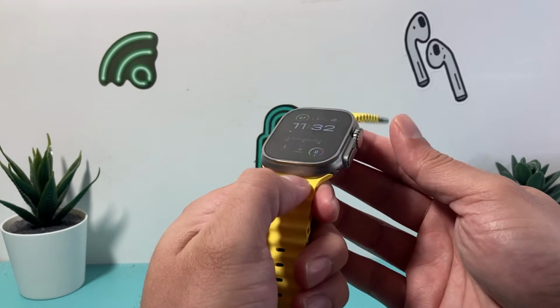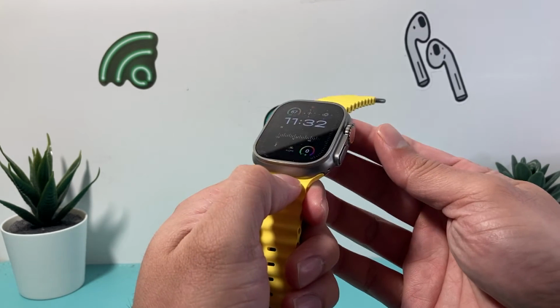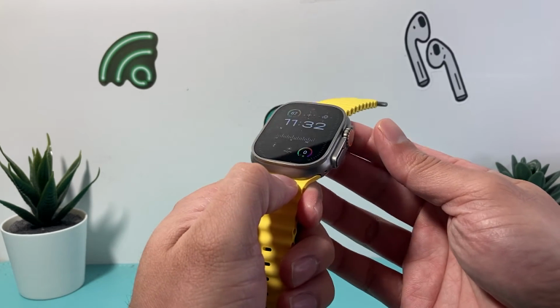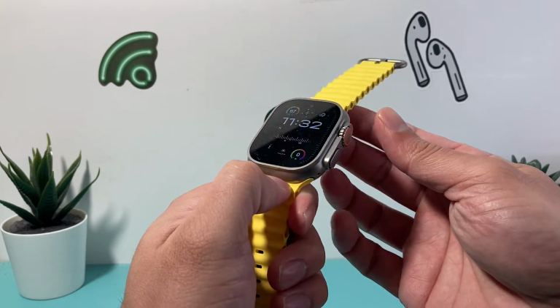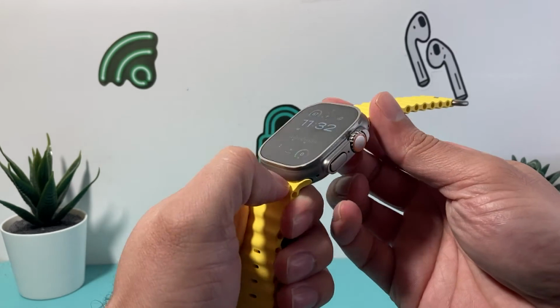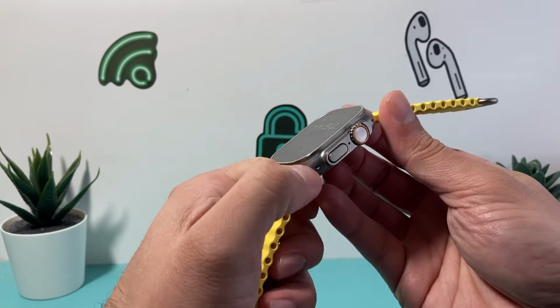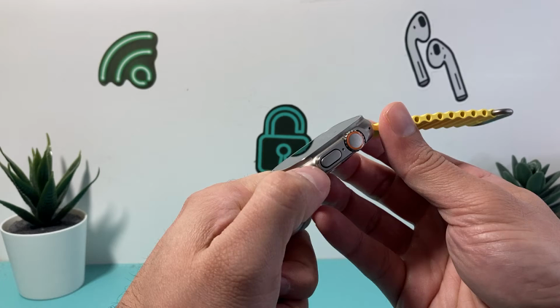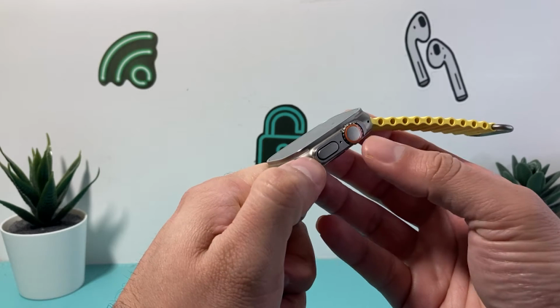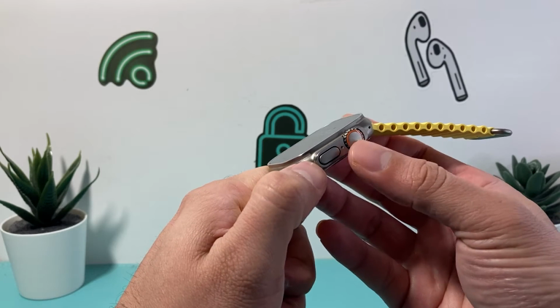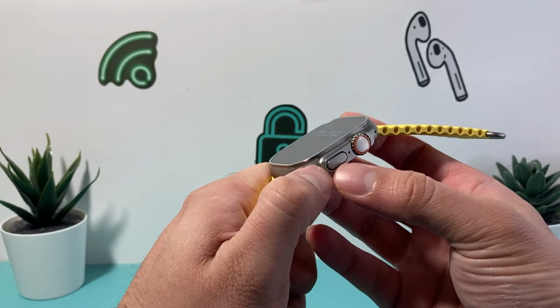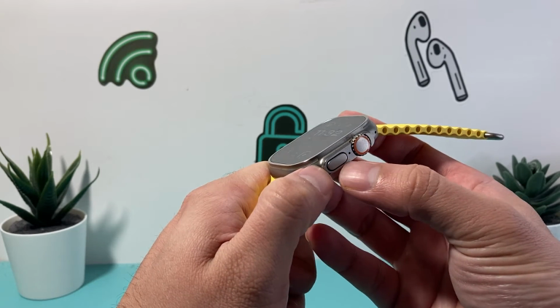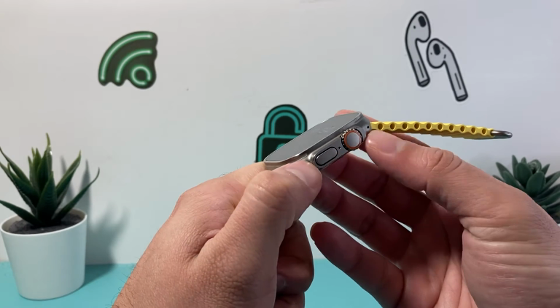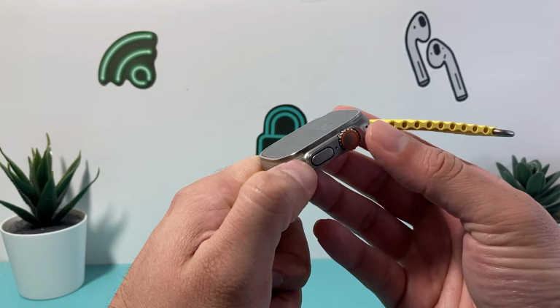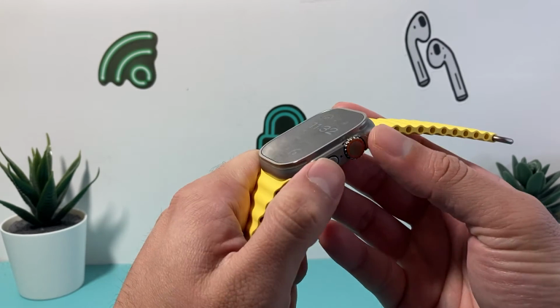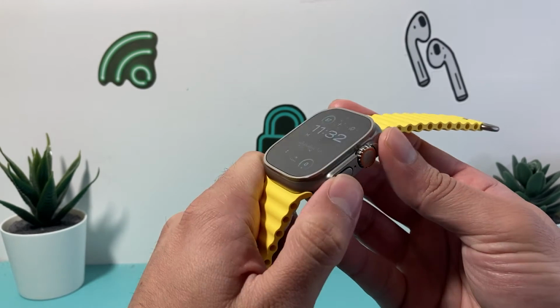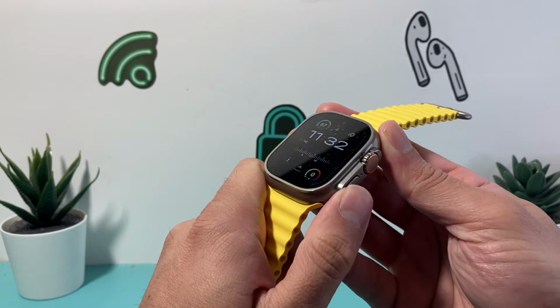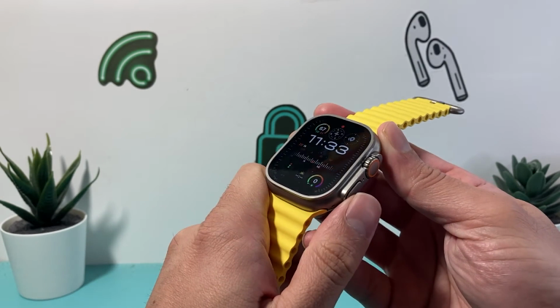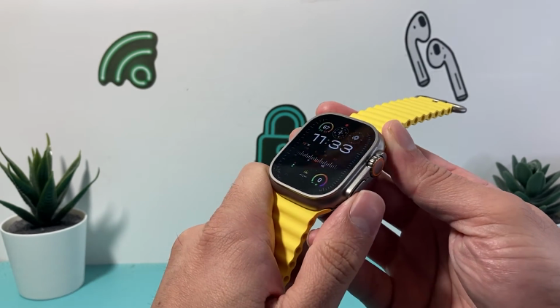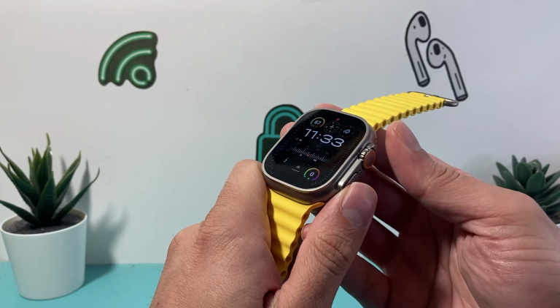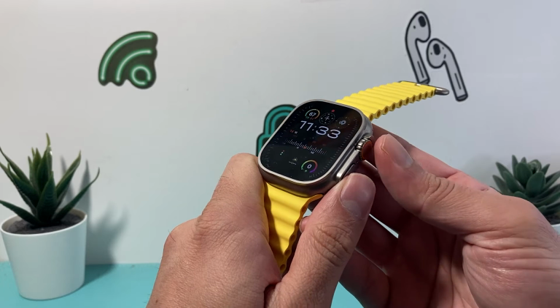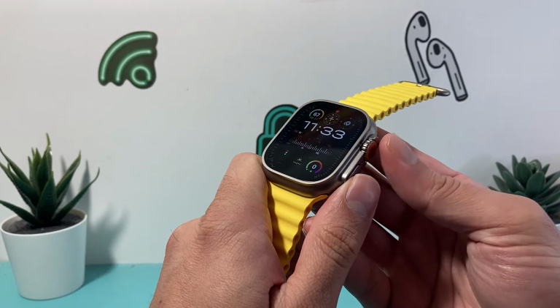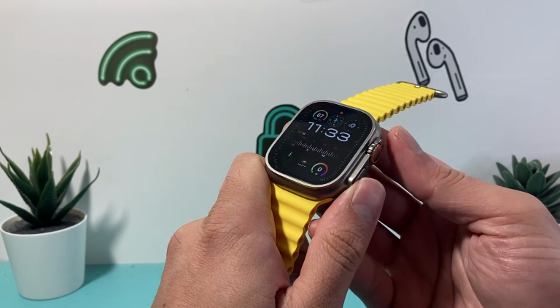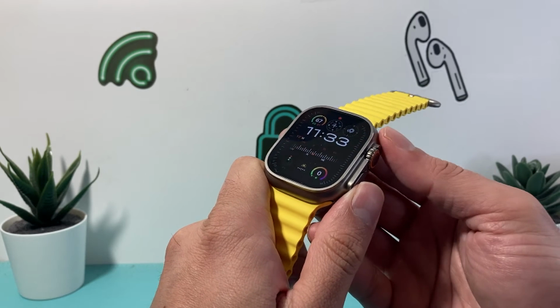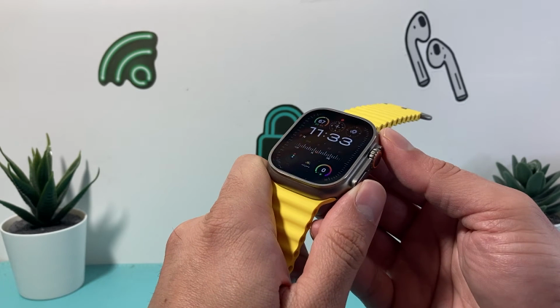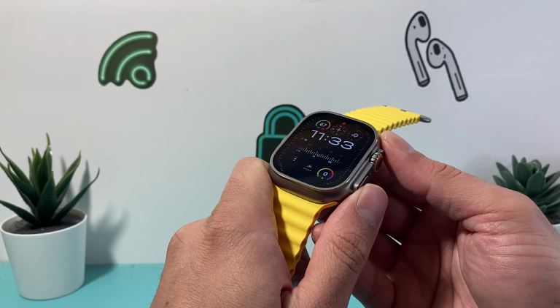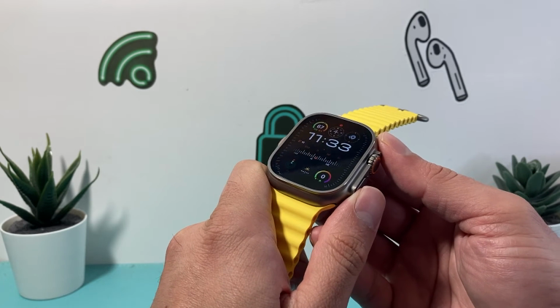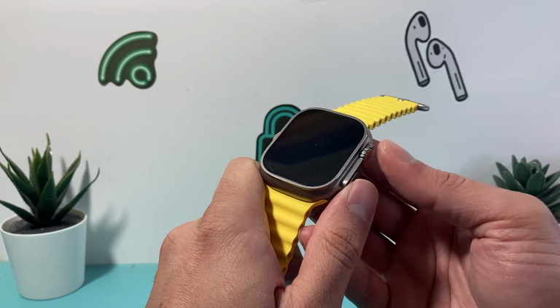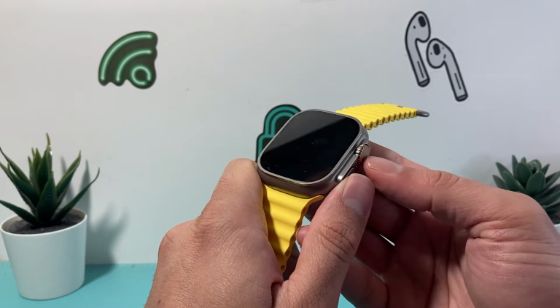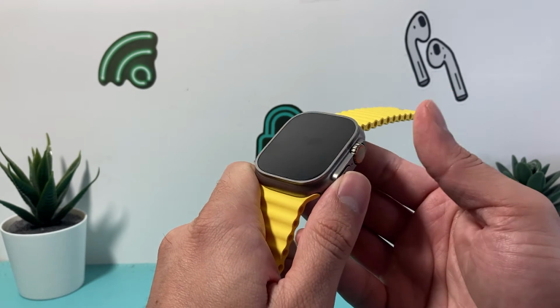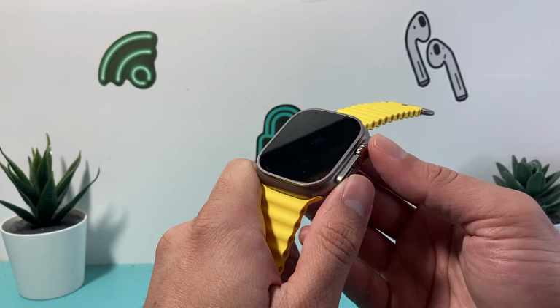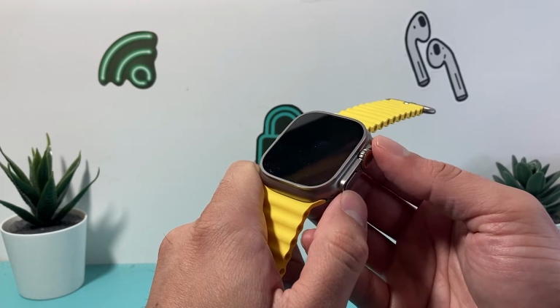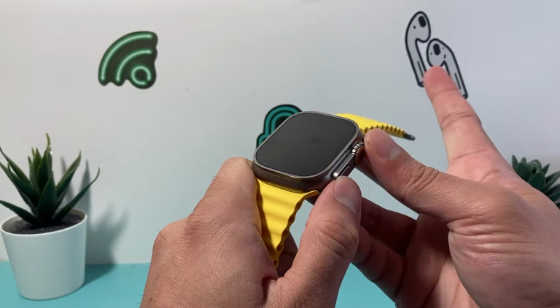In order to hard reset it, you're going to locate the crown and the side button right here. You're going to press and hold both of the buttons for about 10 seconds, or until the screen goes completely black and you see the Apple logo appear. At that time, you'll let go of both of the buttons.